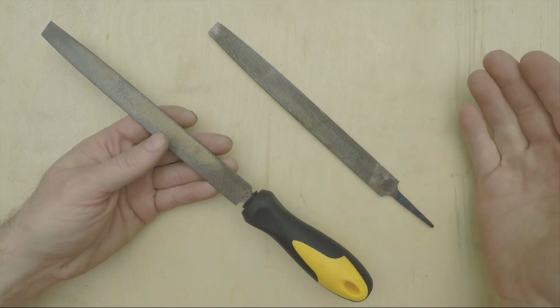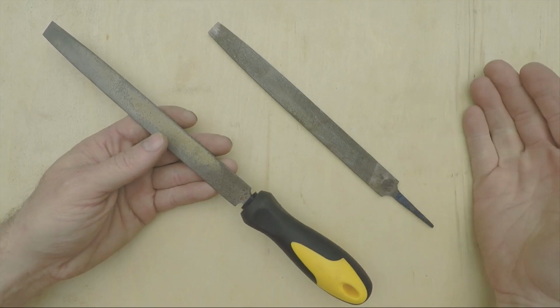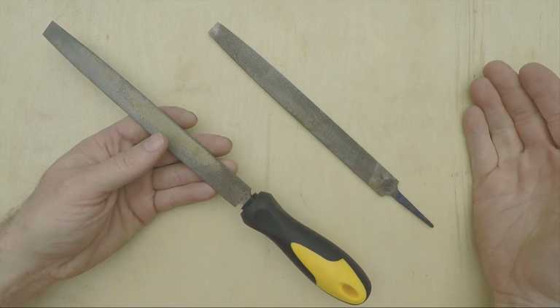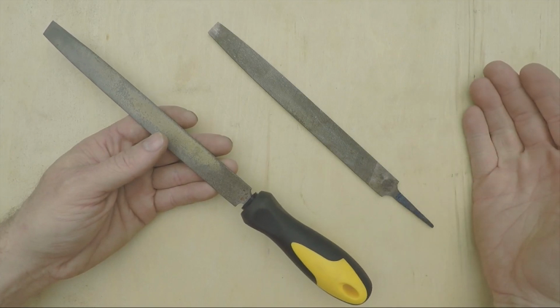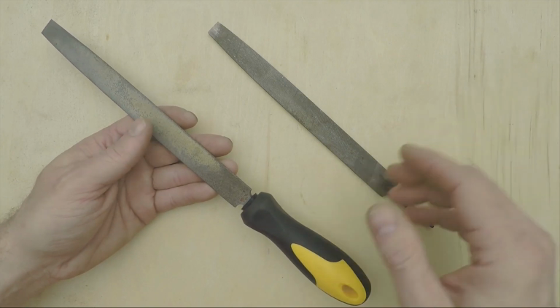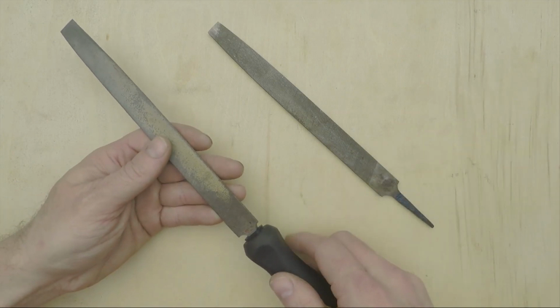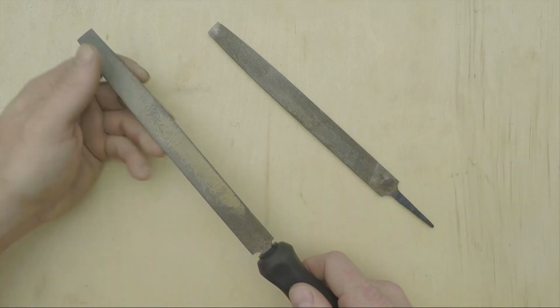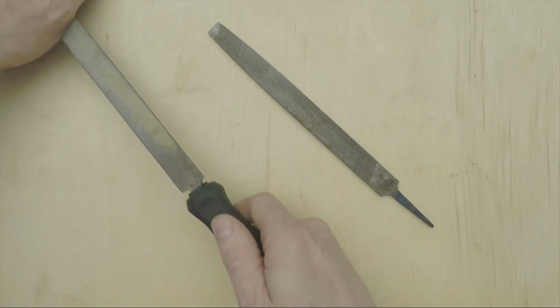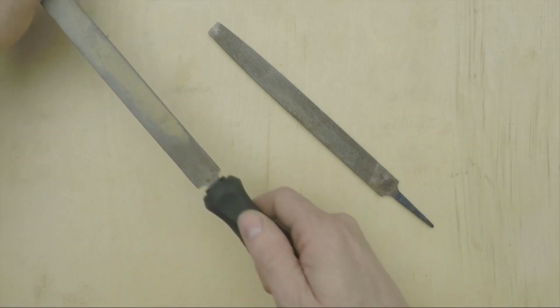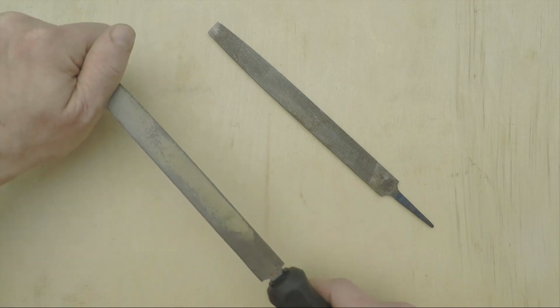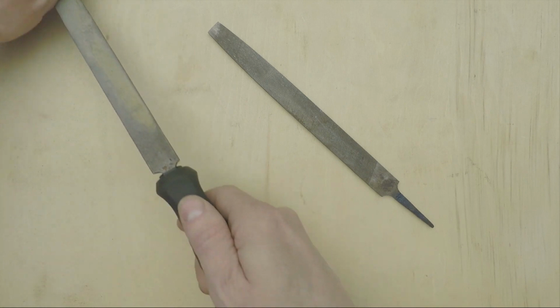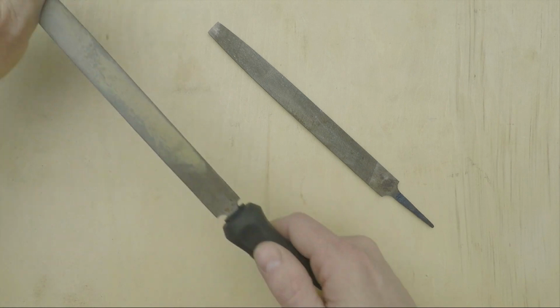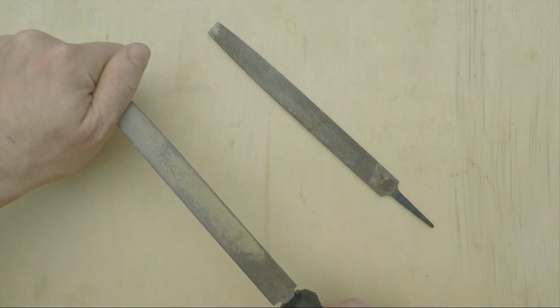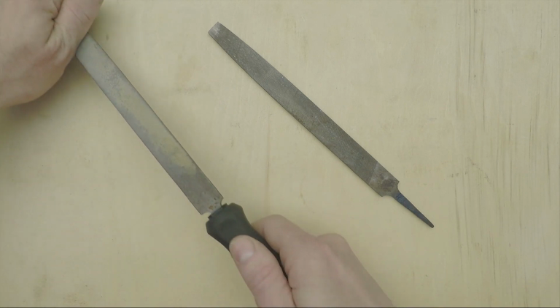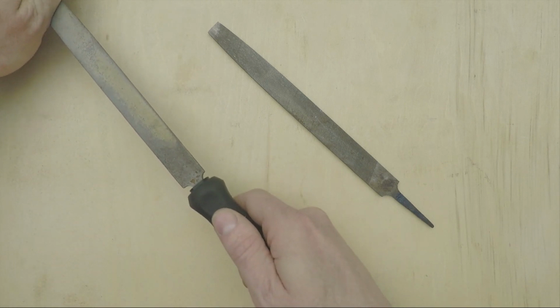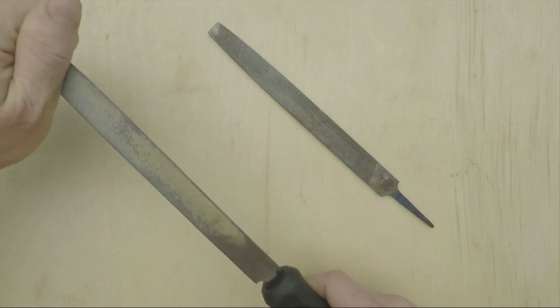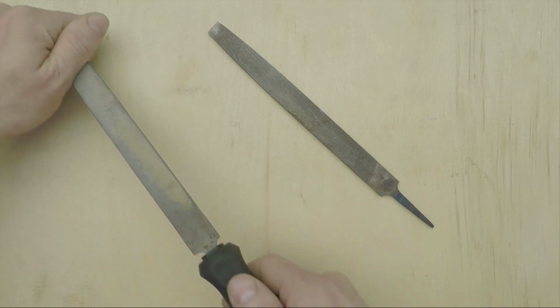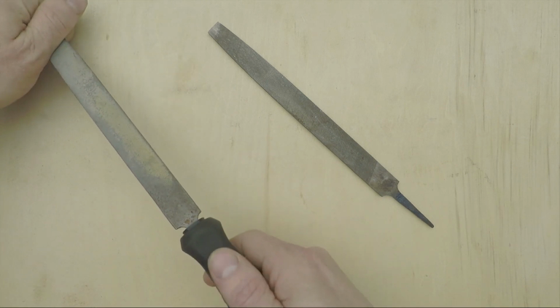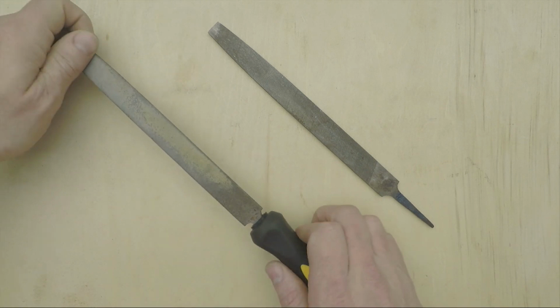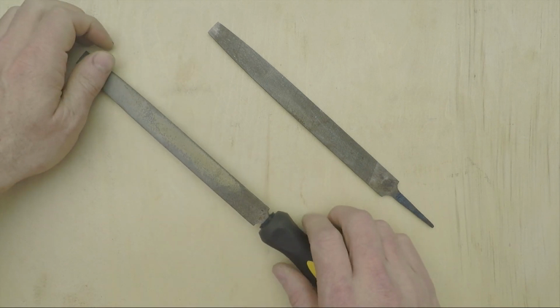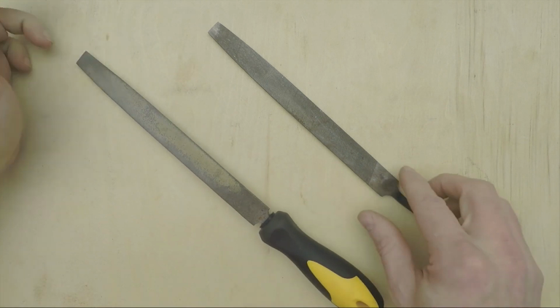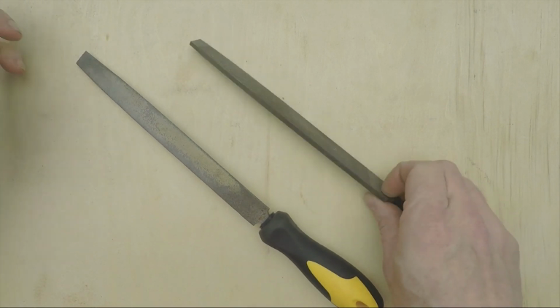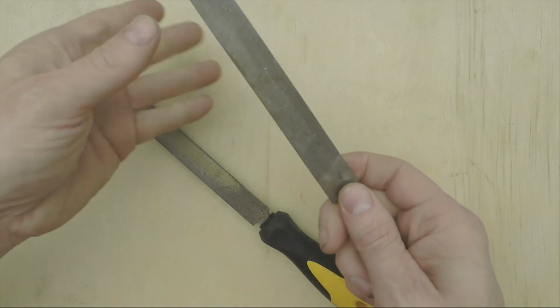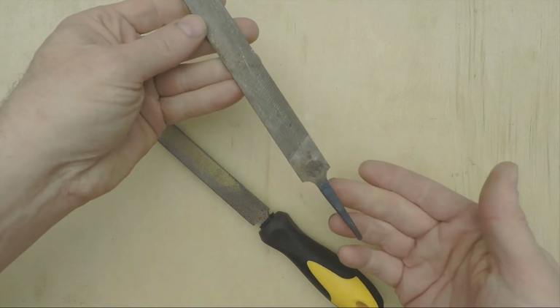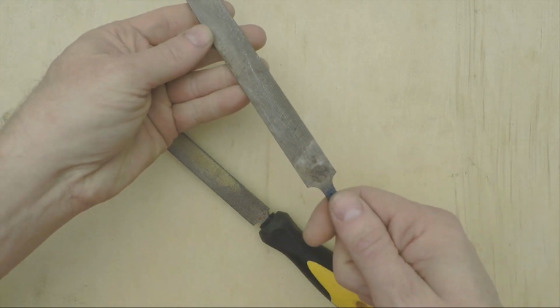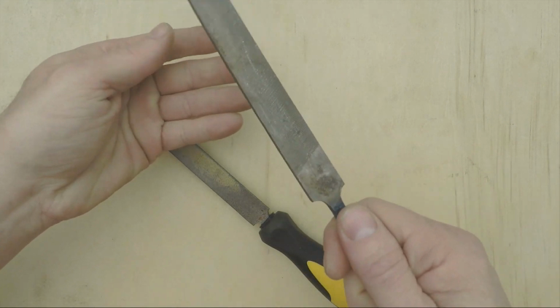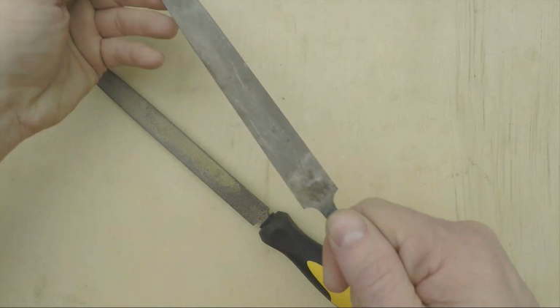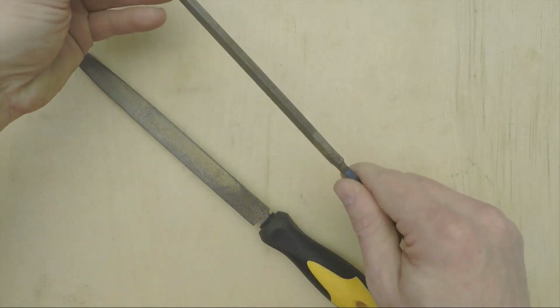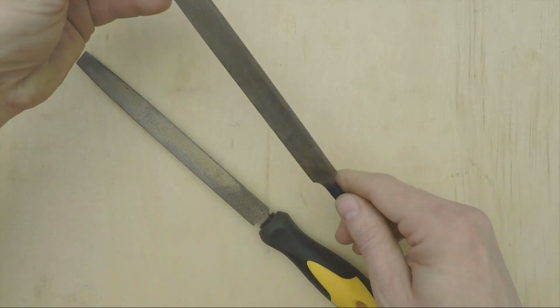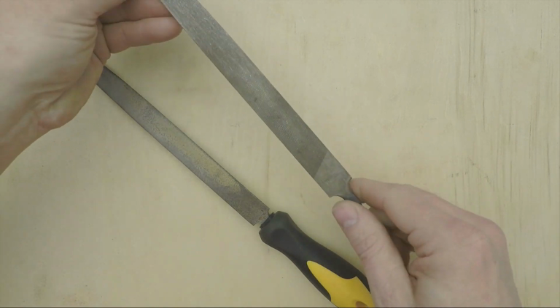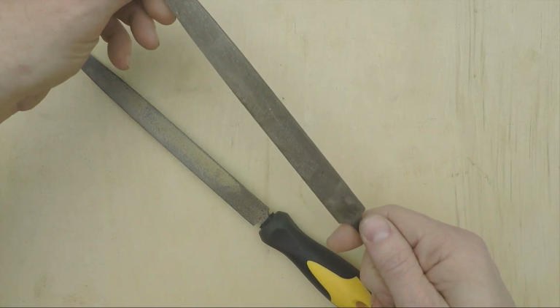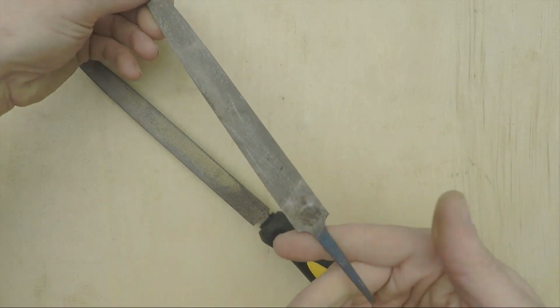Number two reason is control. Even if you never work around rotating machinery, you can't really use a file properly unless you have the right grip. And you really can't get the right grip on a bare tang.